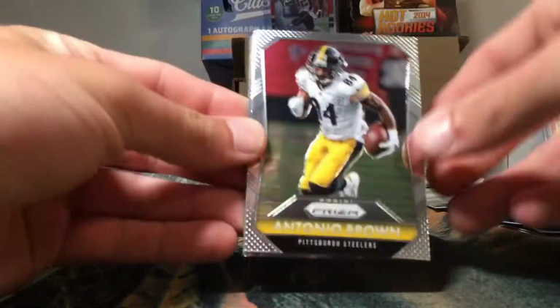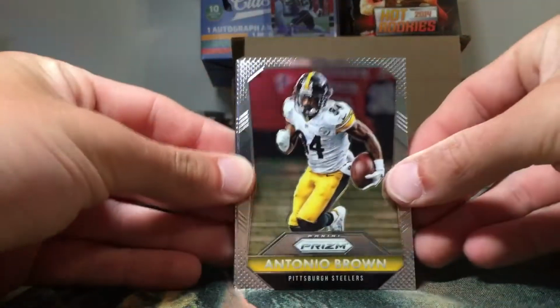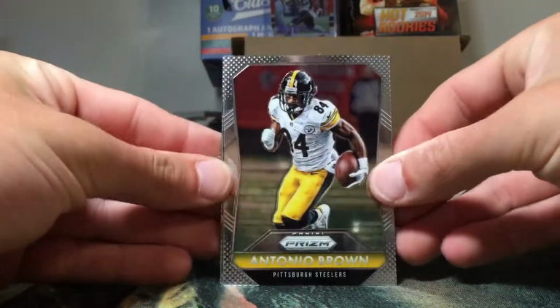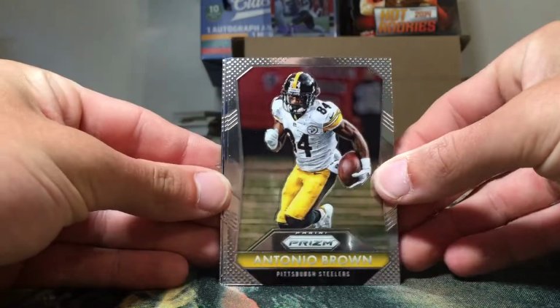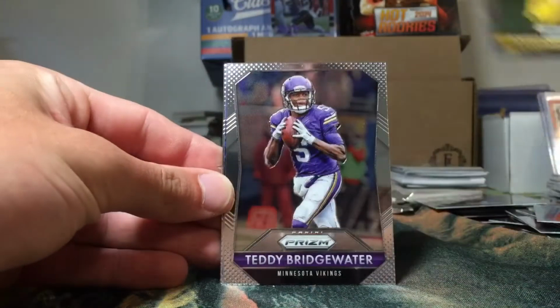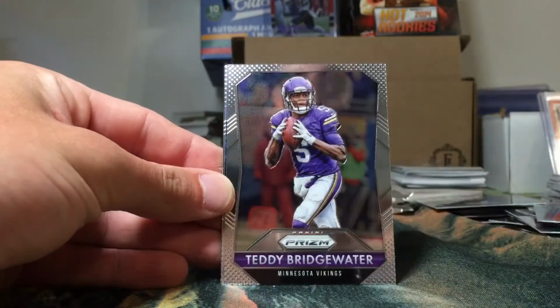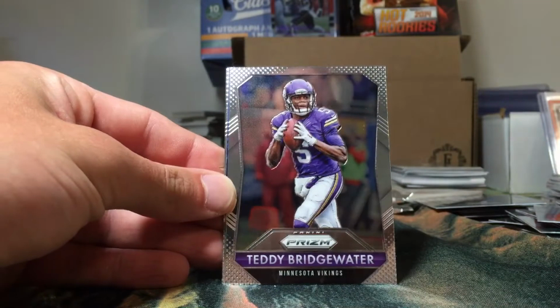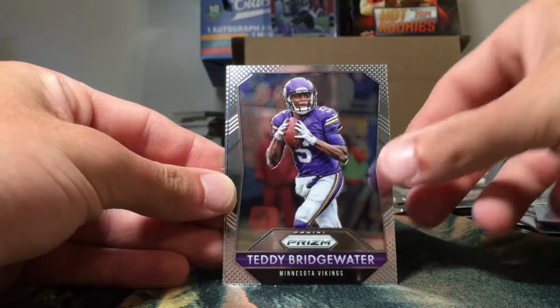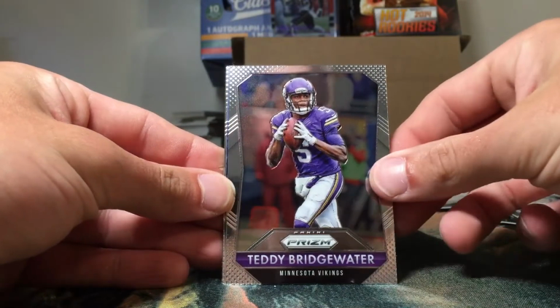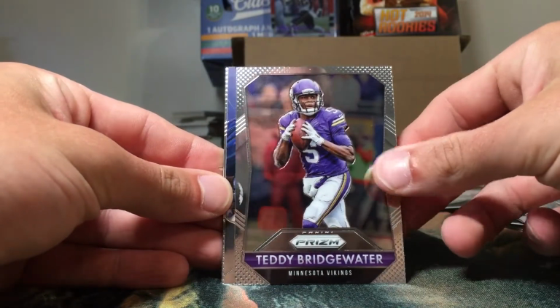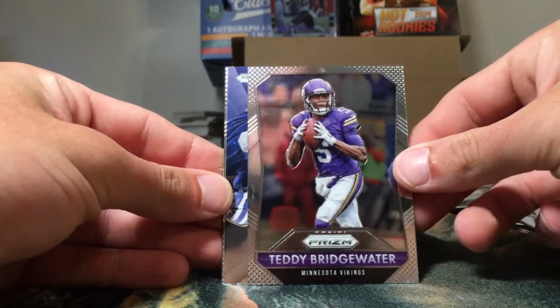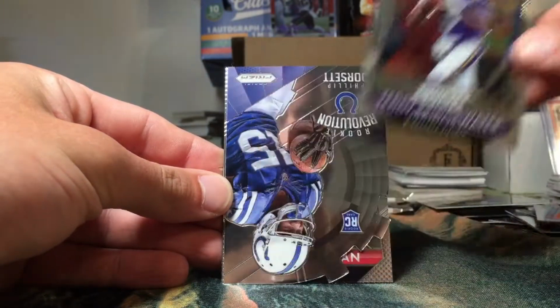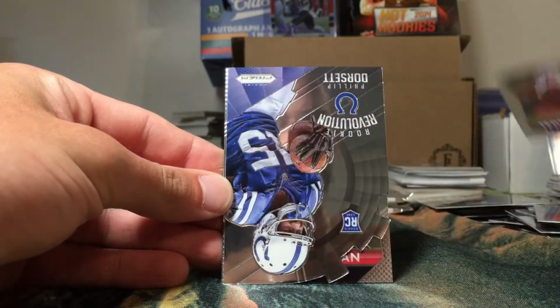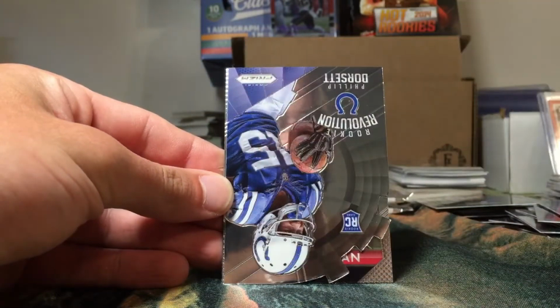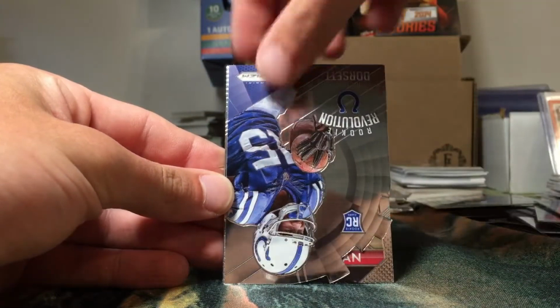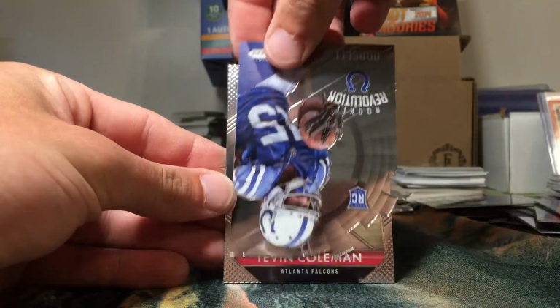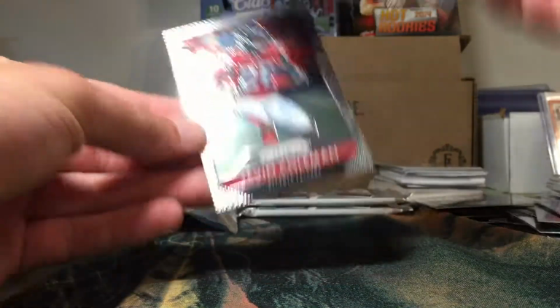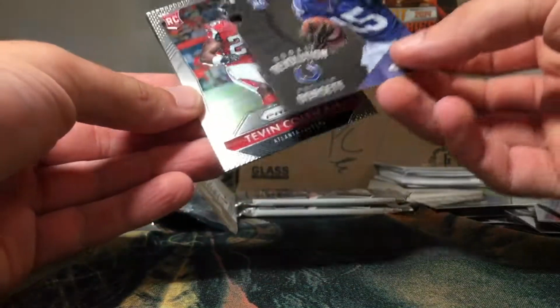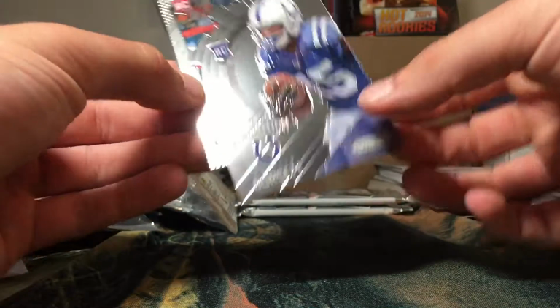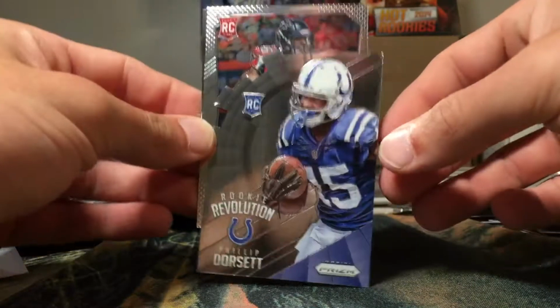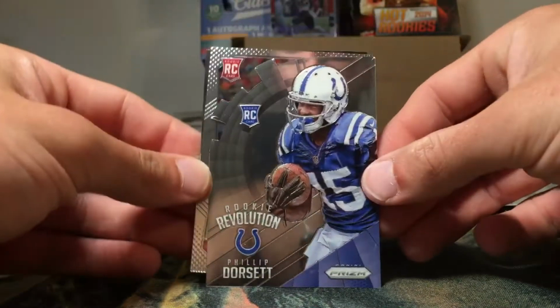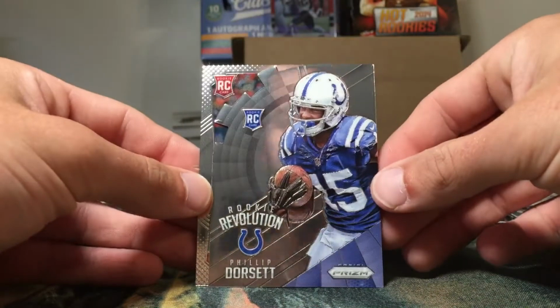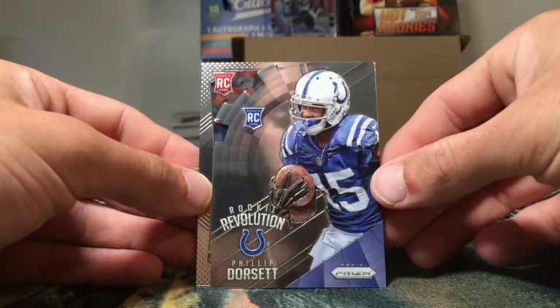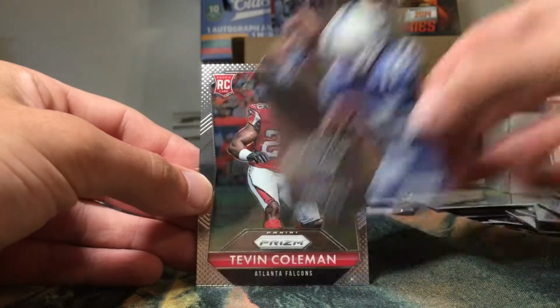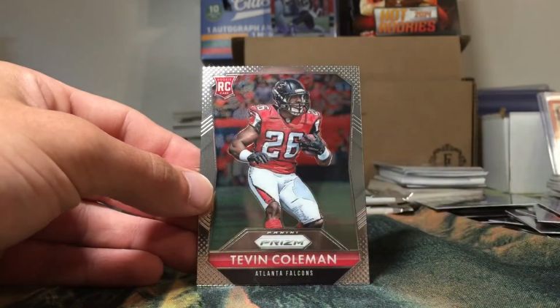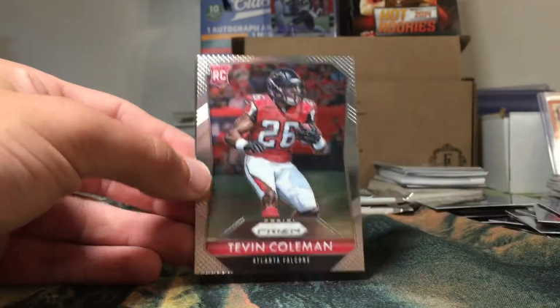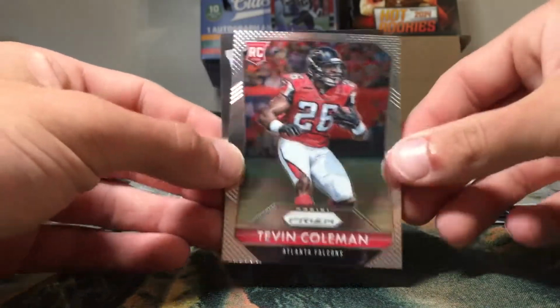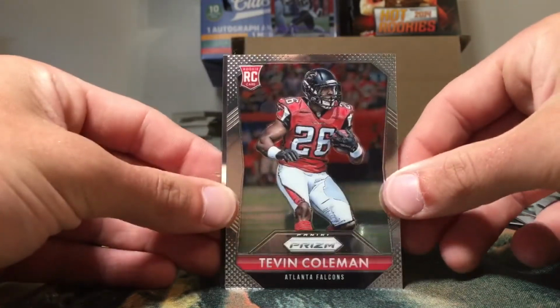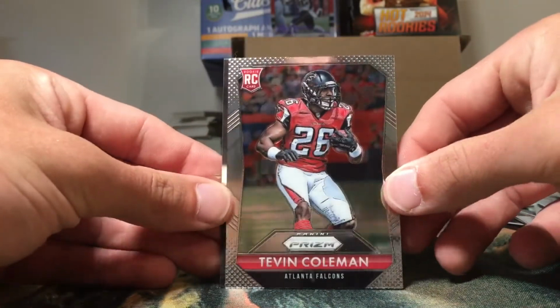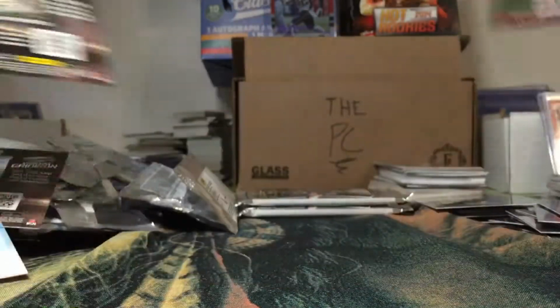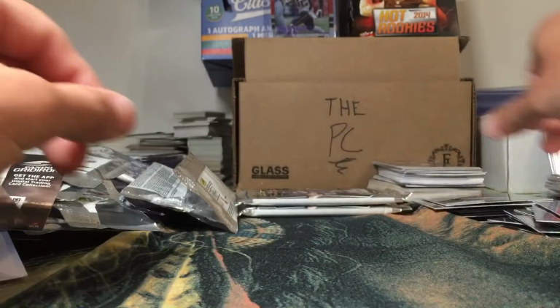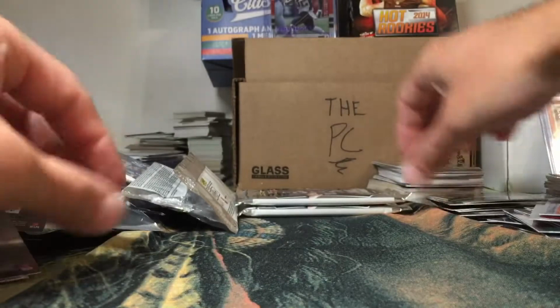Next pack: Antonio Brown, Teddy Bridgewater, a Phillip Dorsett rookie revolution die-cut, and a Tevin Coleman rookie to end that pack.